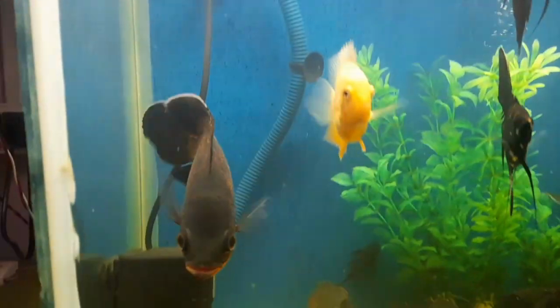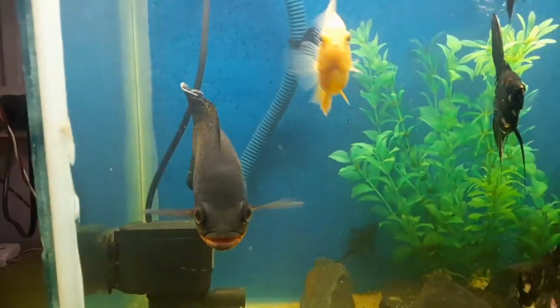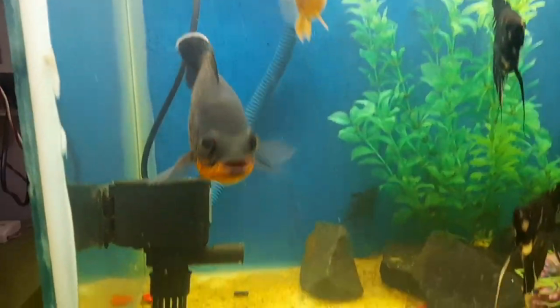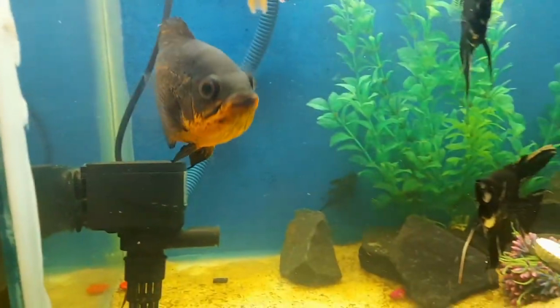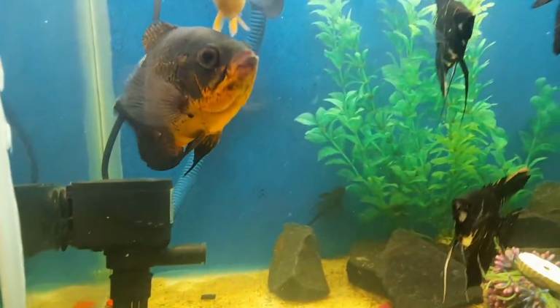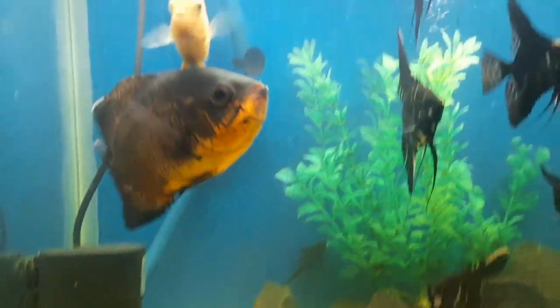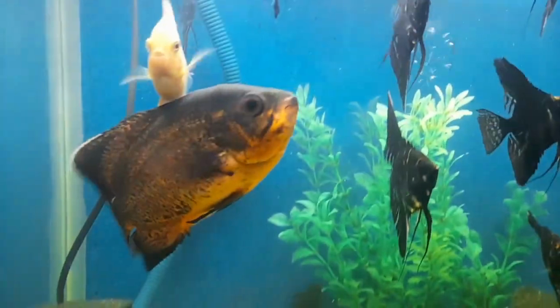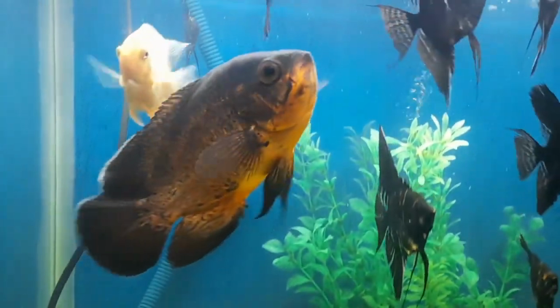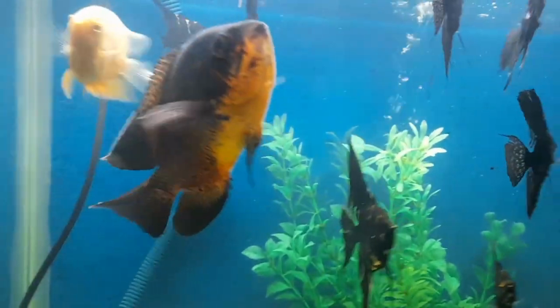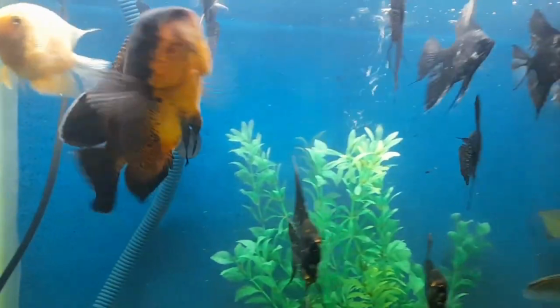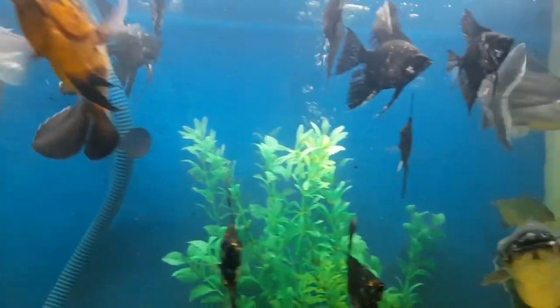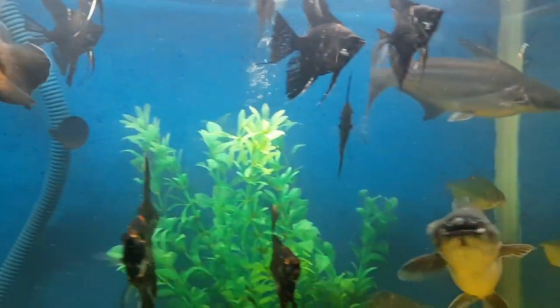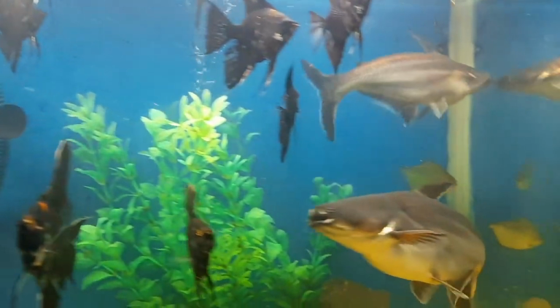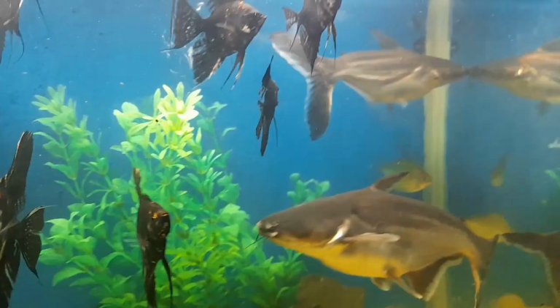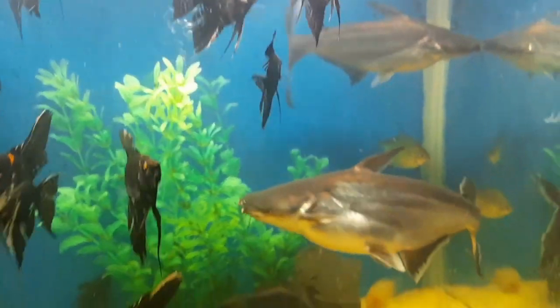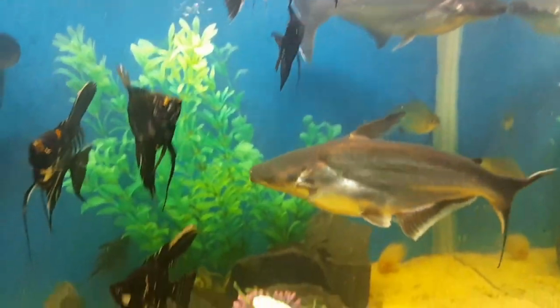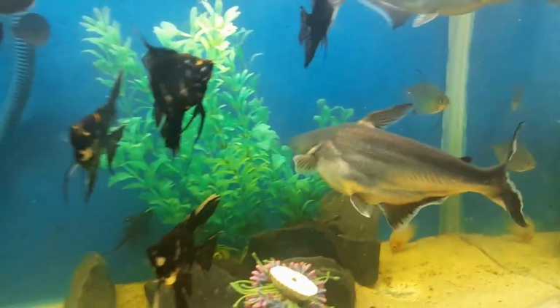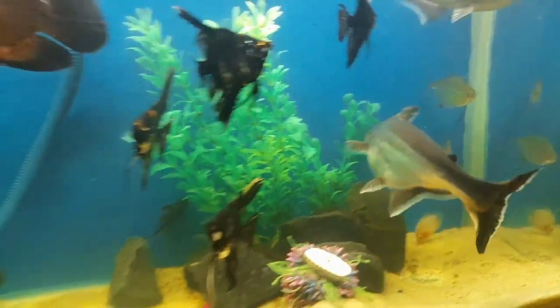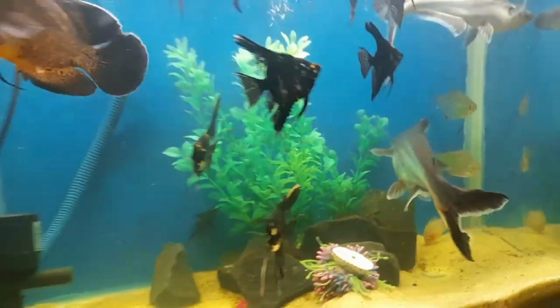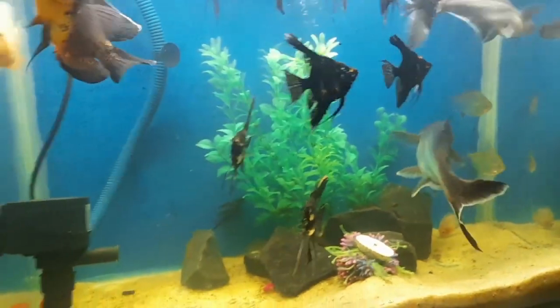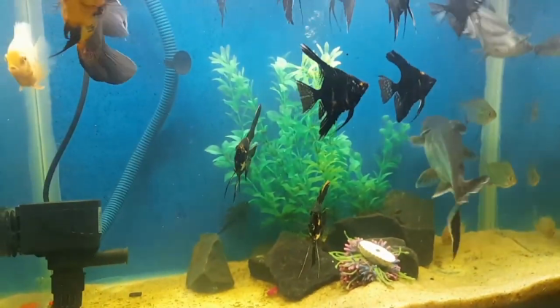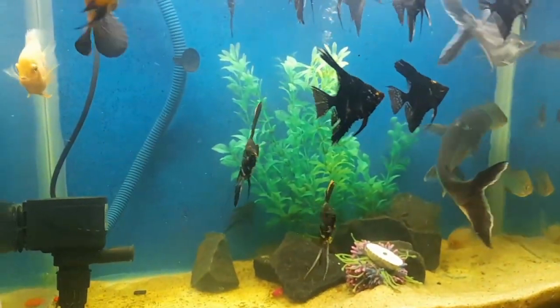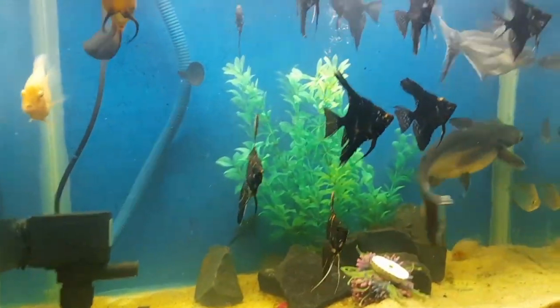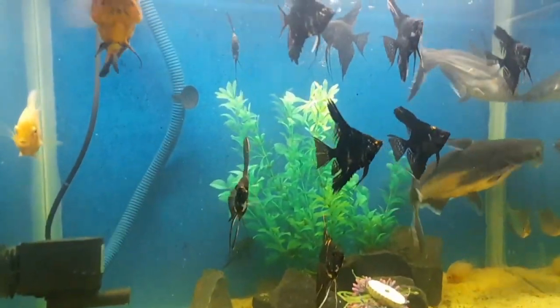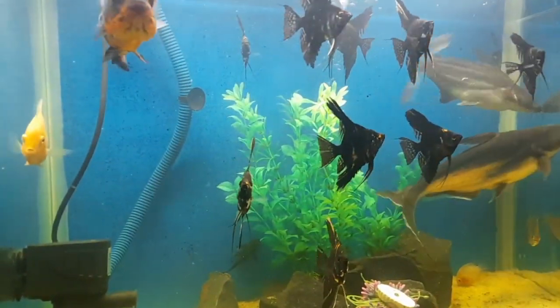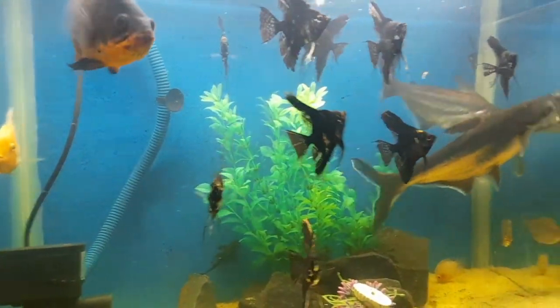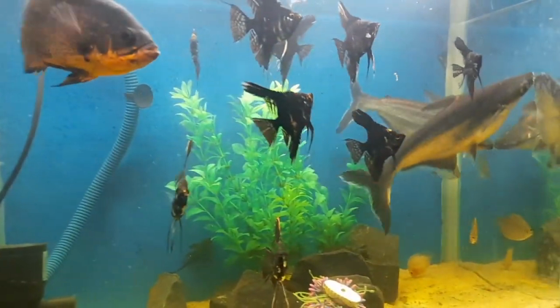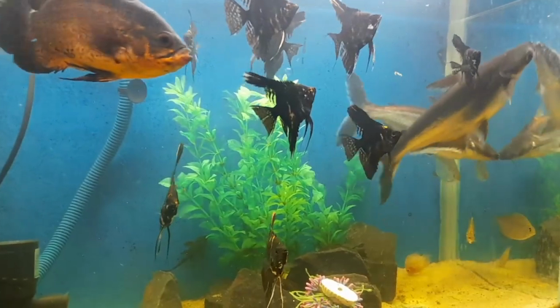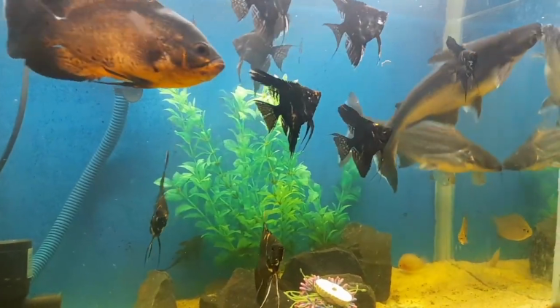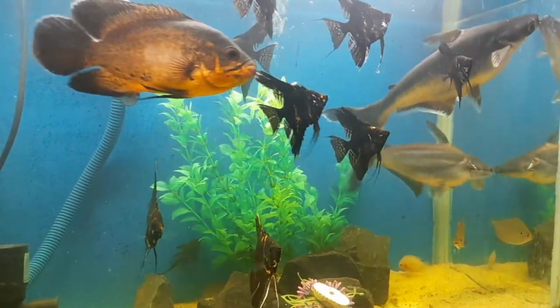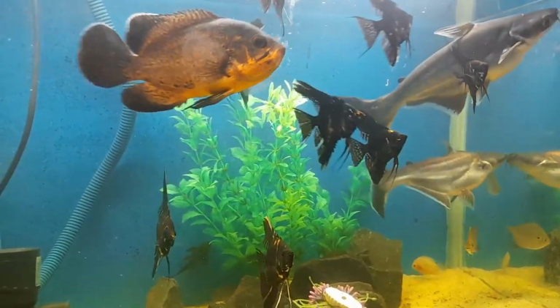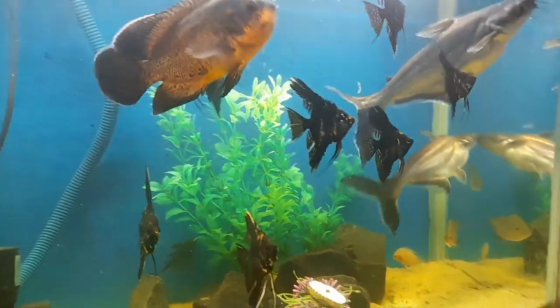Creating dim lighting conditions in the tank can mimic dusk or dawn, which is when shark fish are more likely to spawn. Now let's discuss the breeding process.